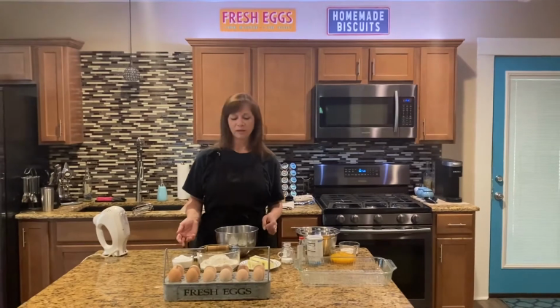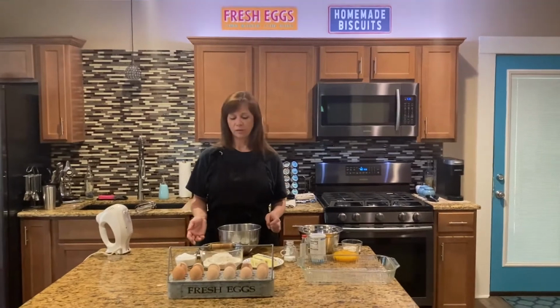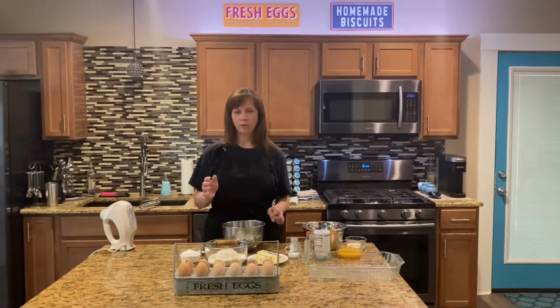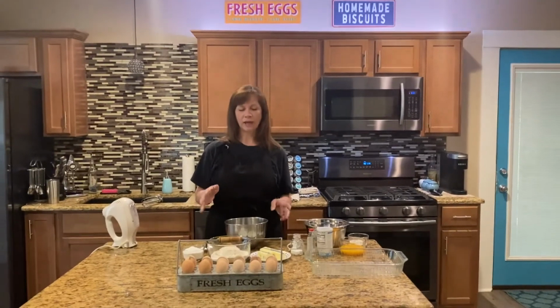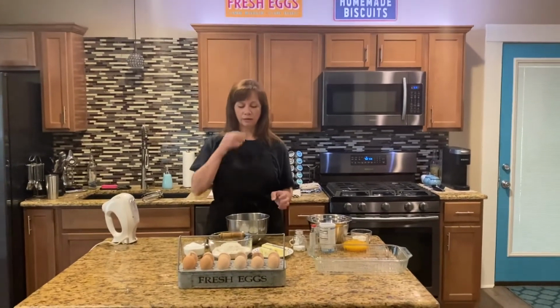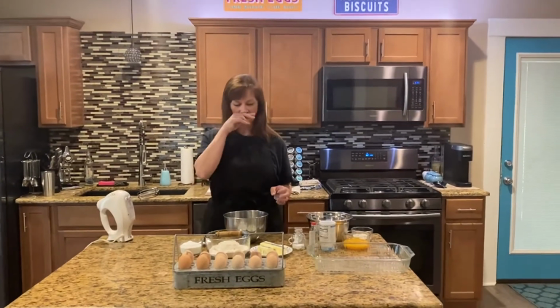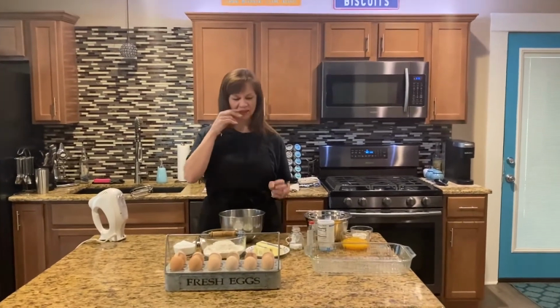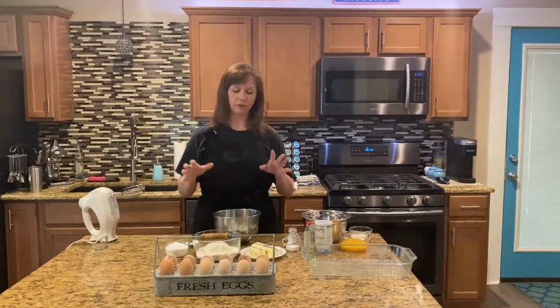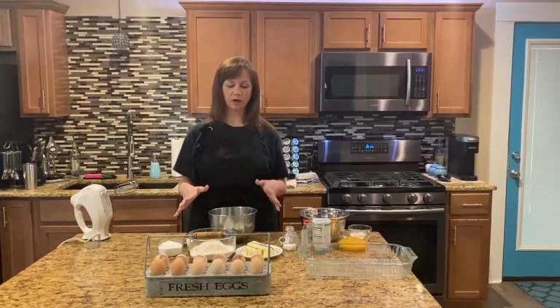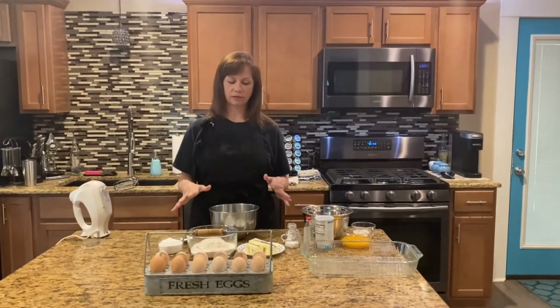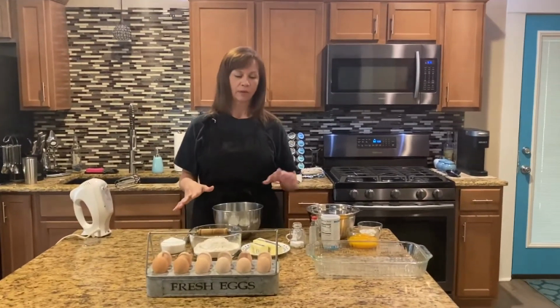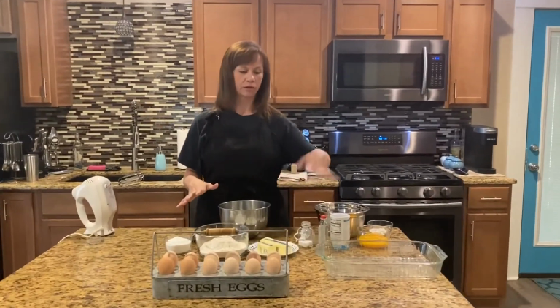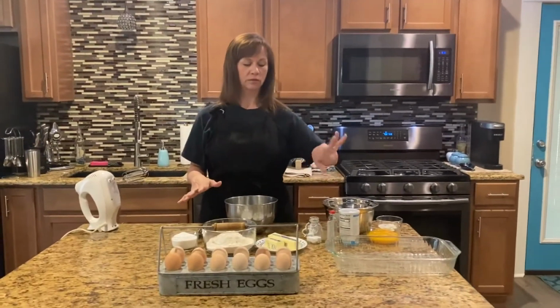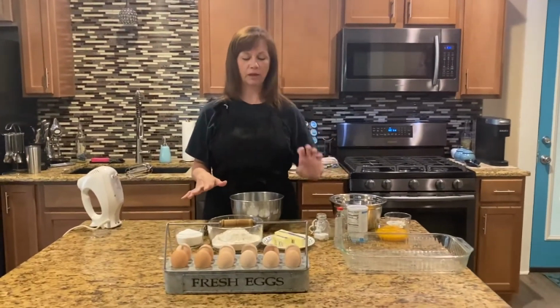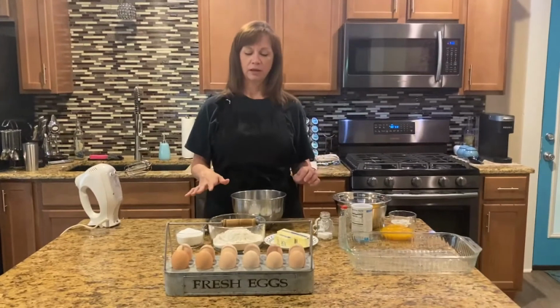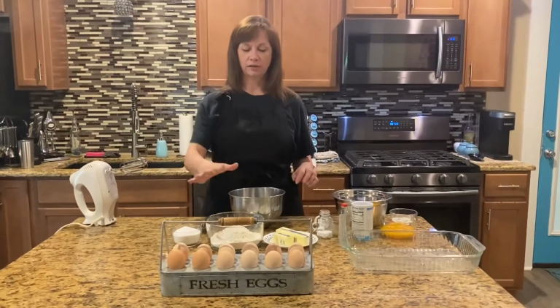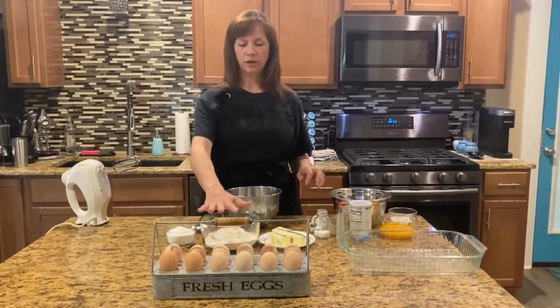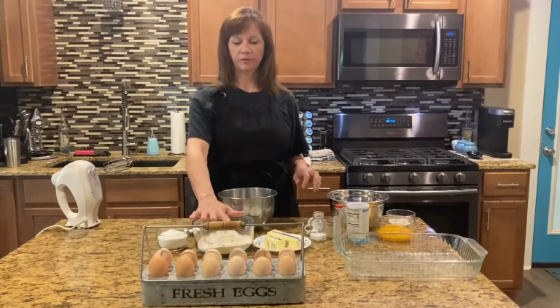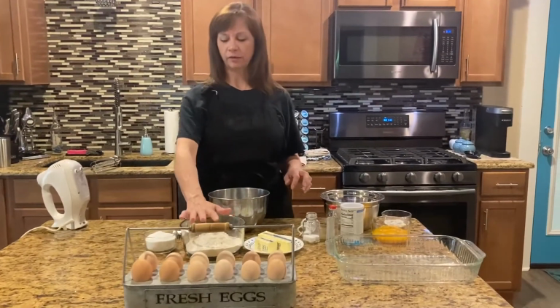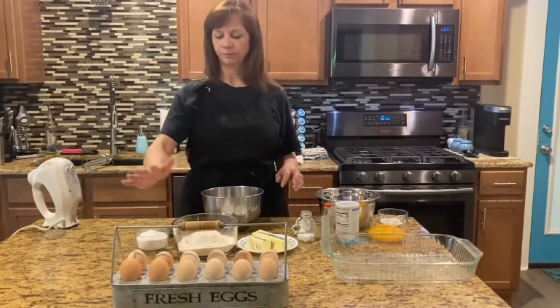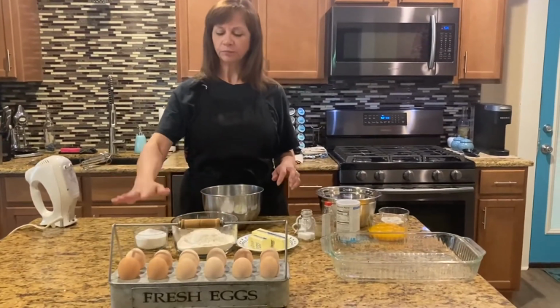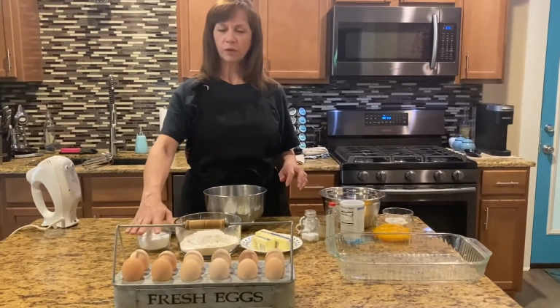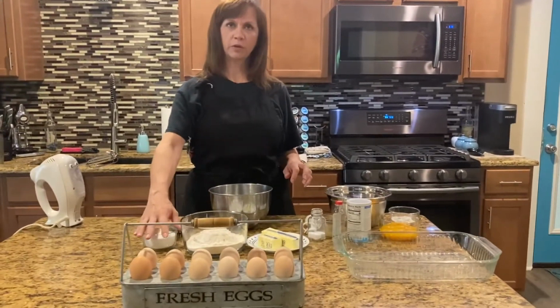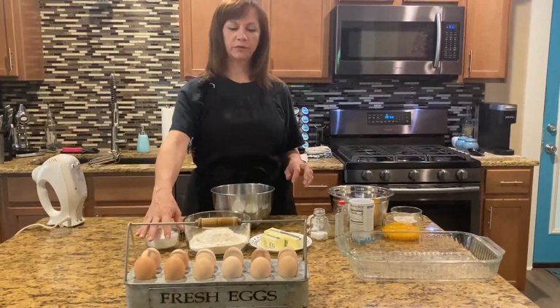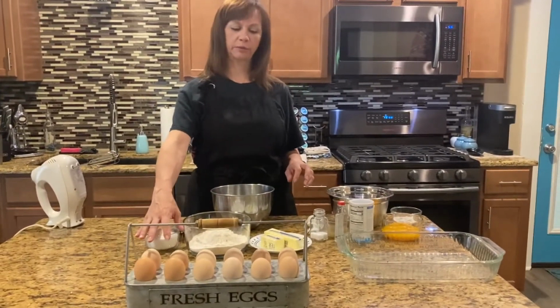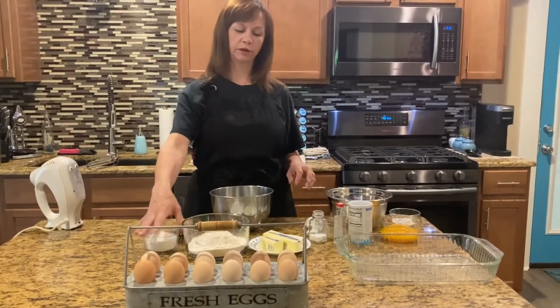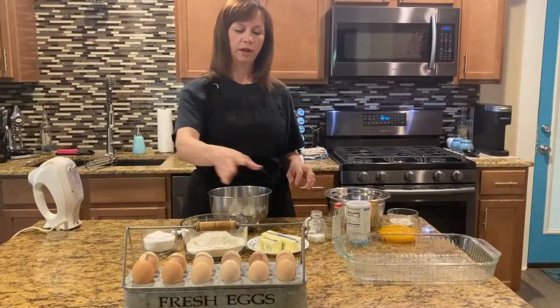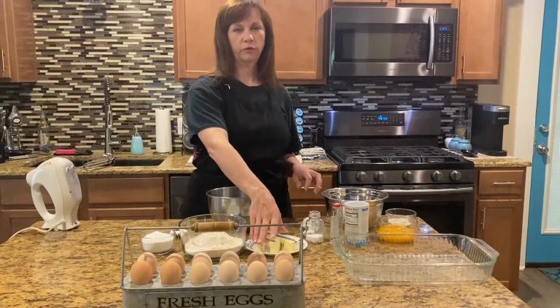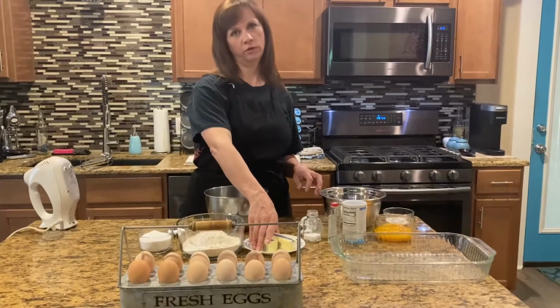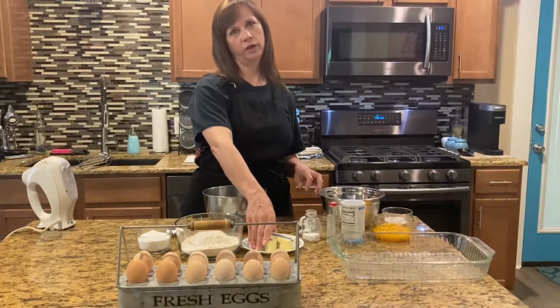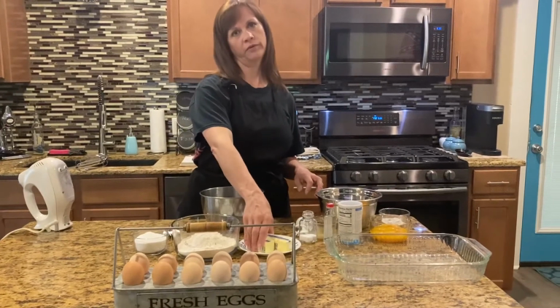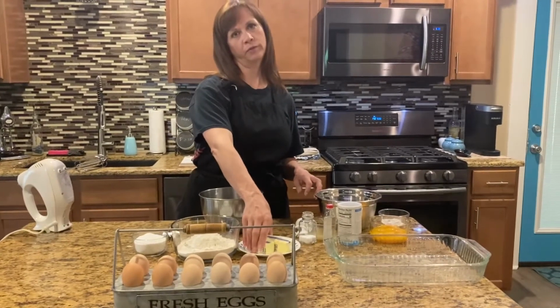So what we need for our ingredients for the crust — the part that goes in the pan — is two cups of flour, three-quarters of a cup of sugar, and three-quarters of a cup of soft butter.